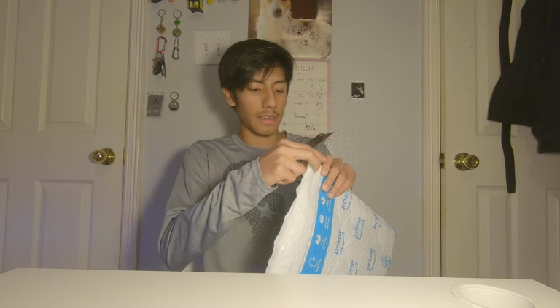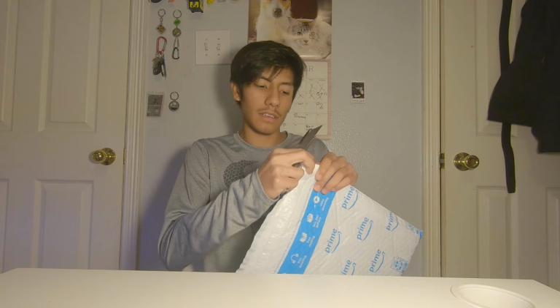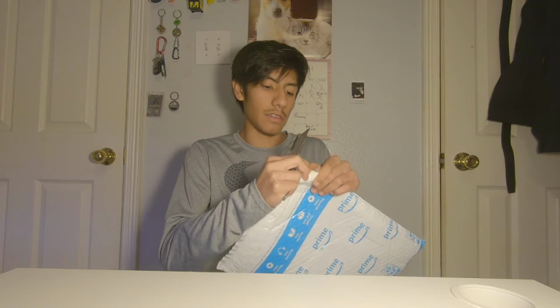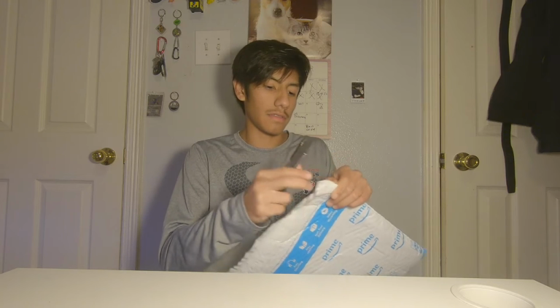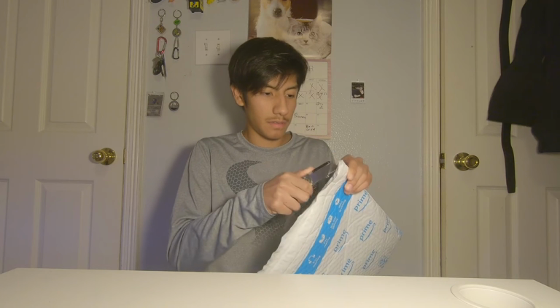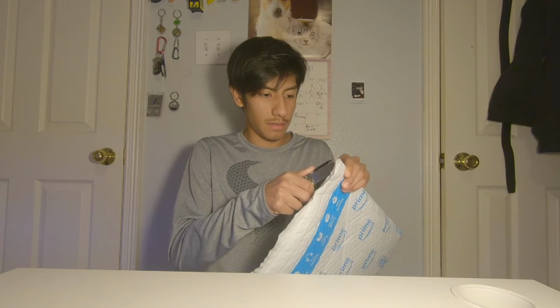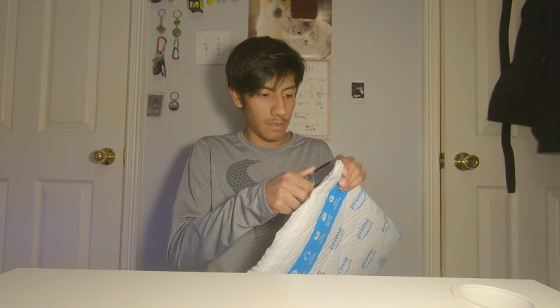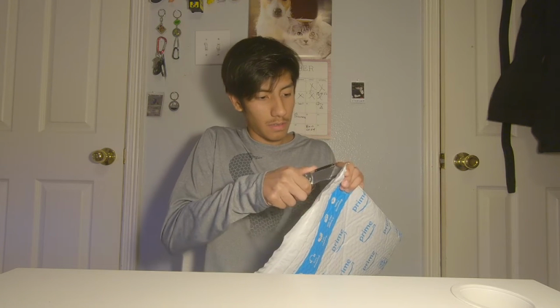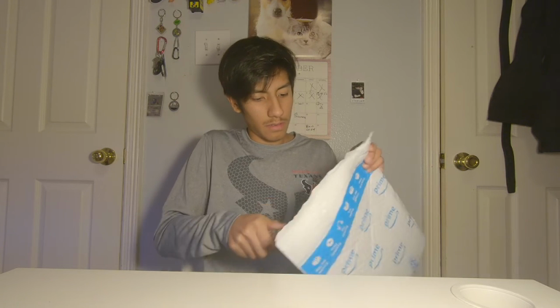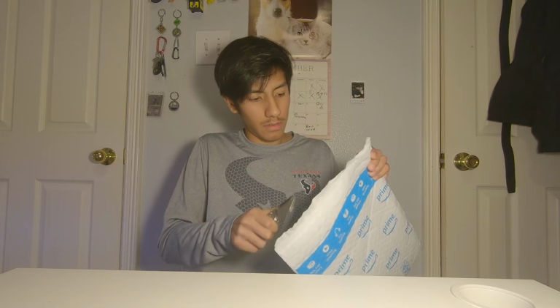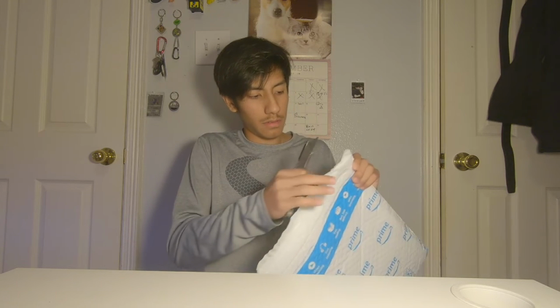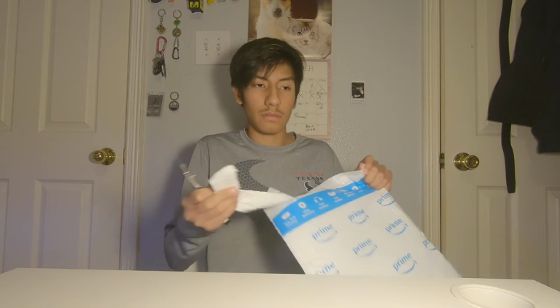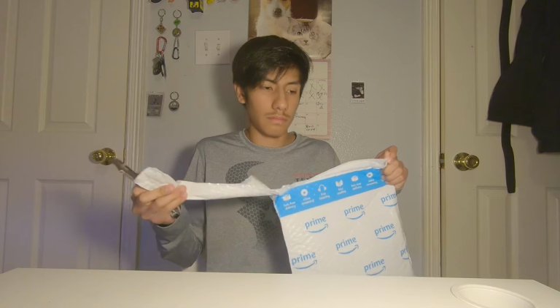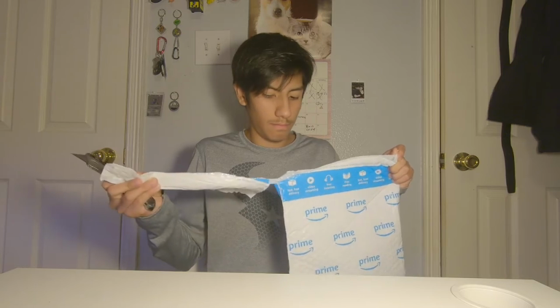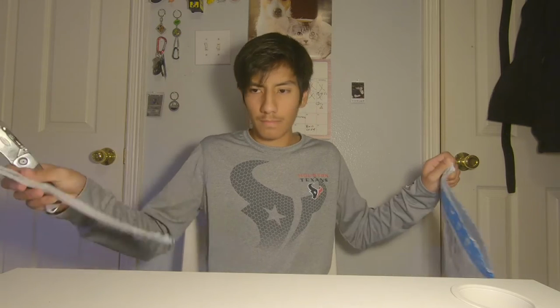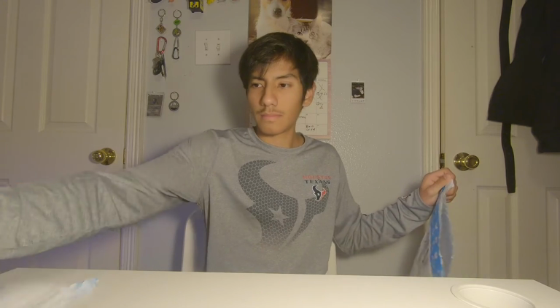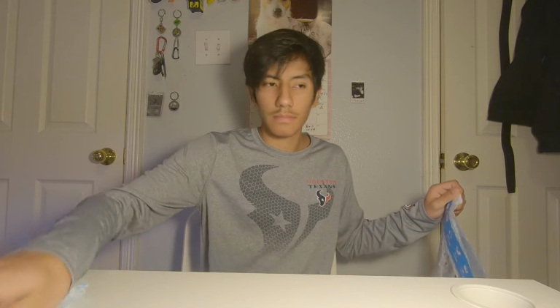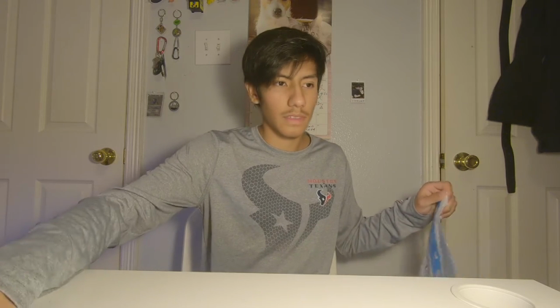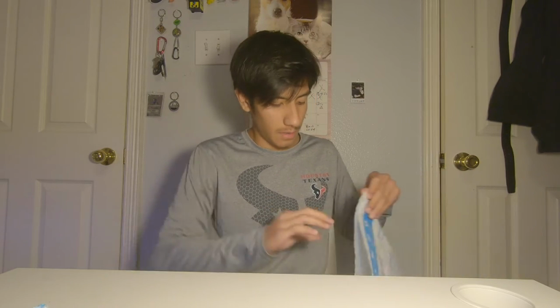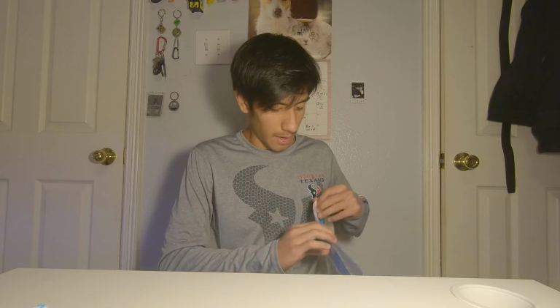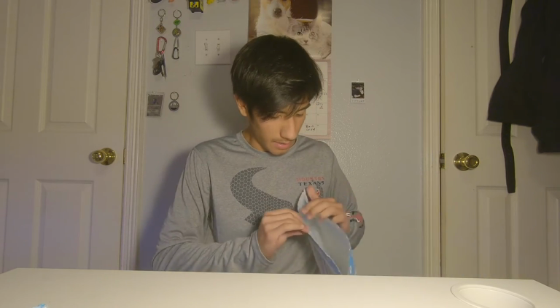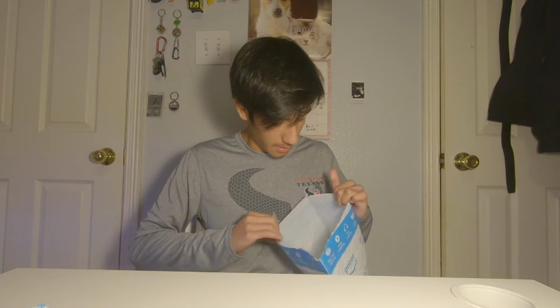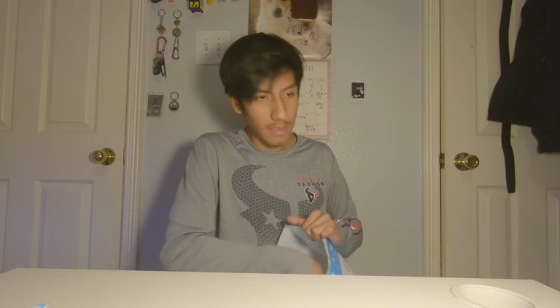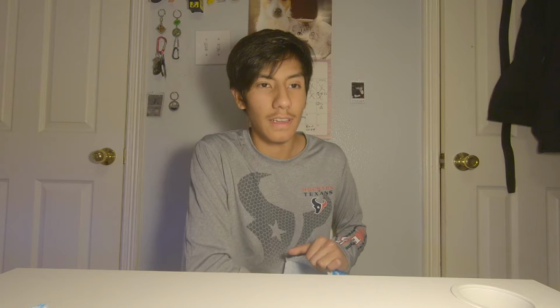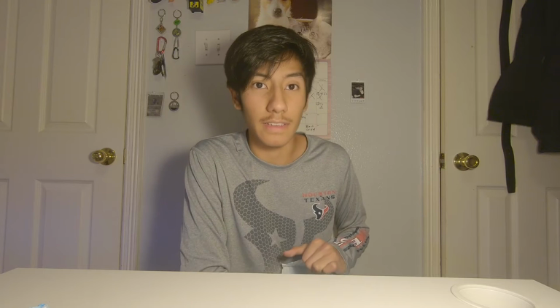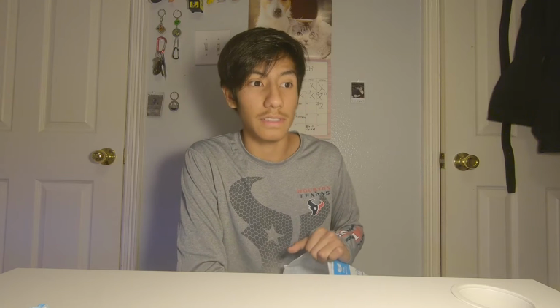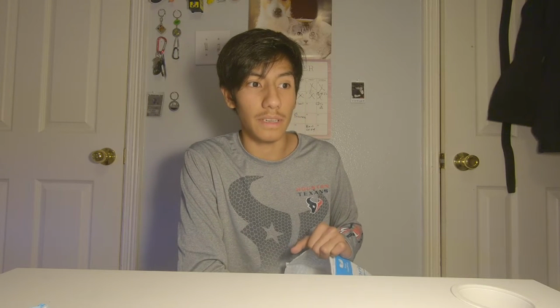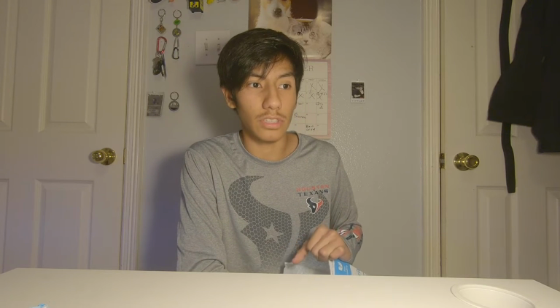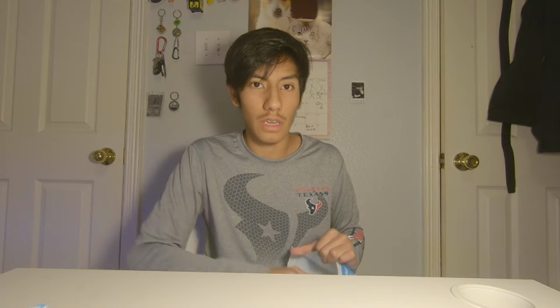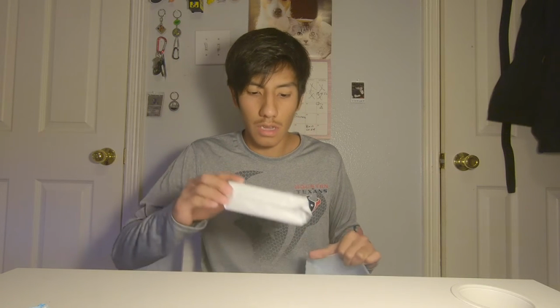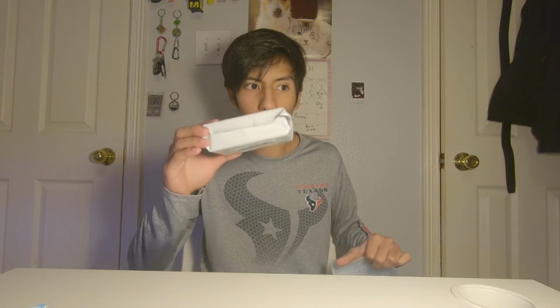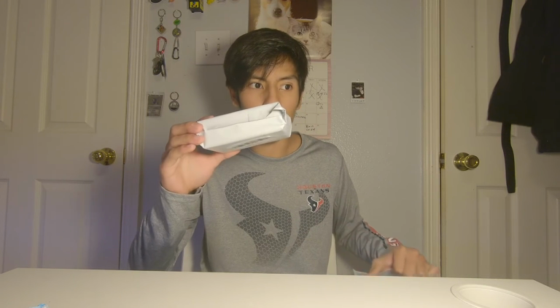I think I can just tear it off. And guess what's inside the package? Another package.